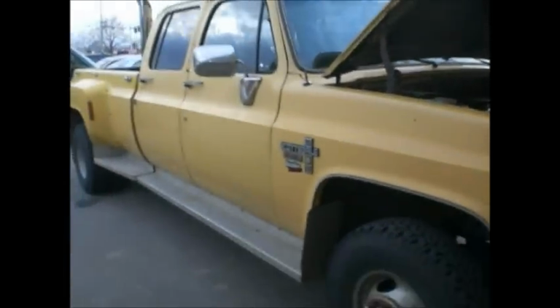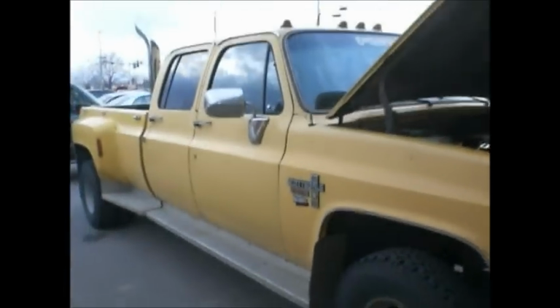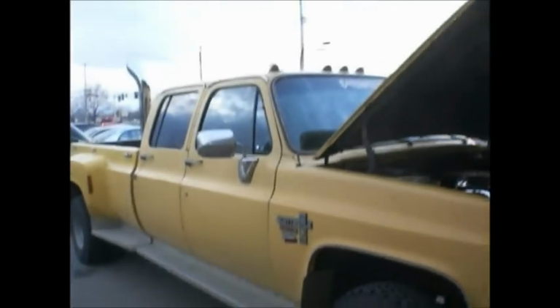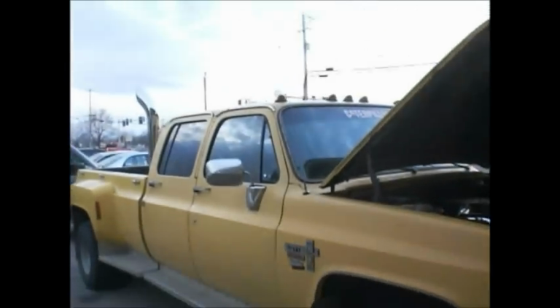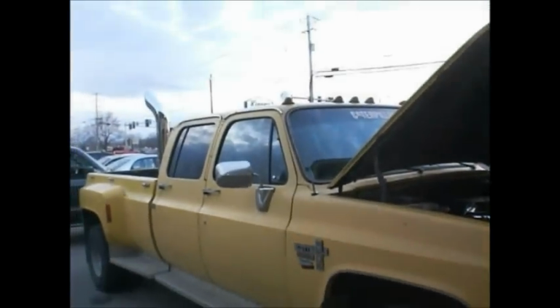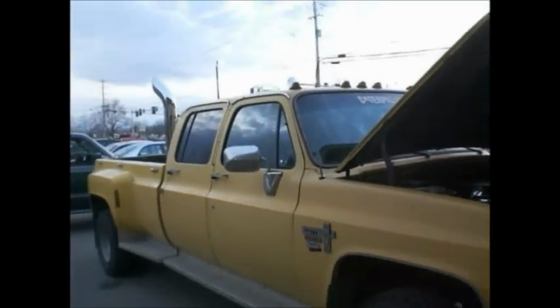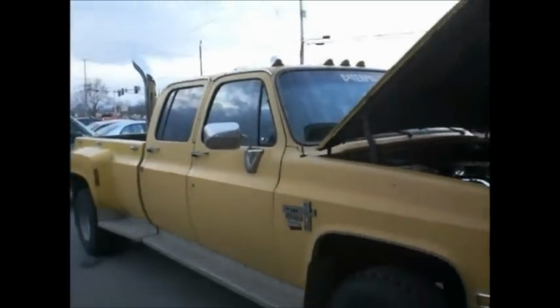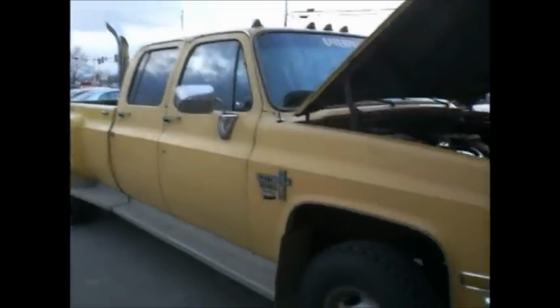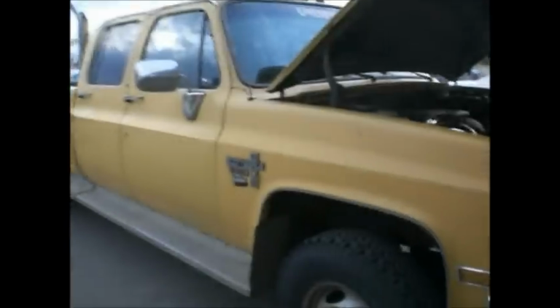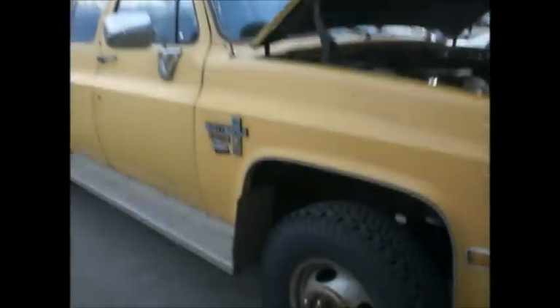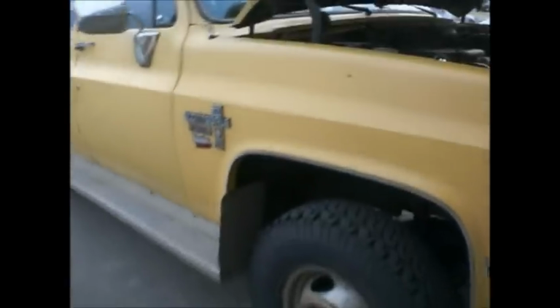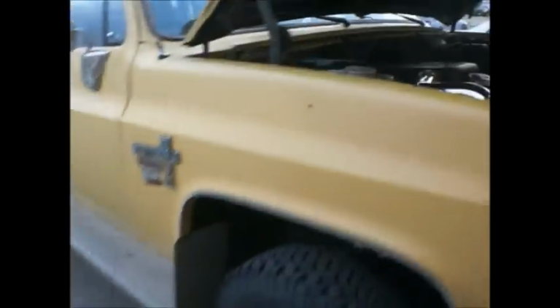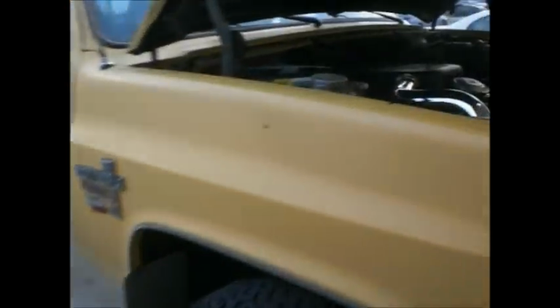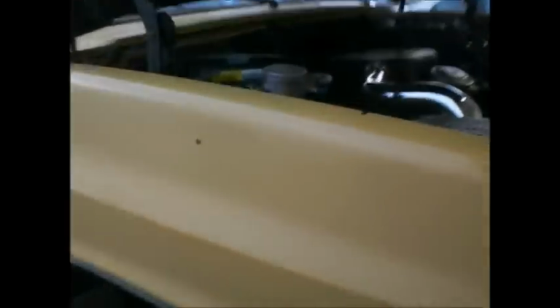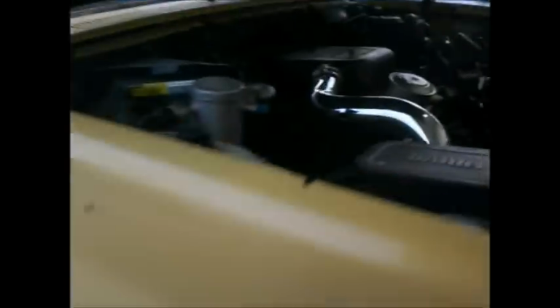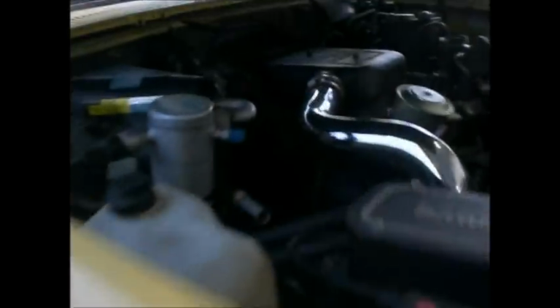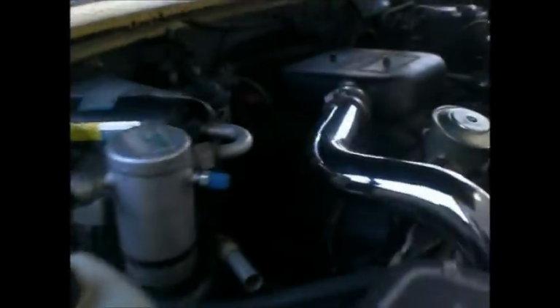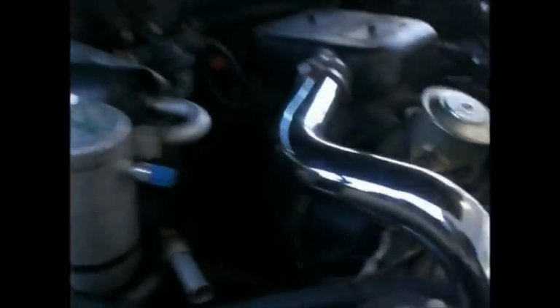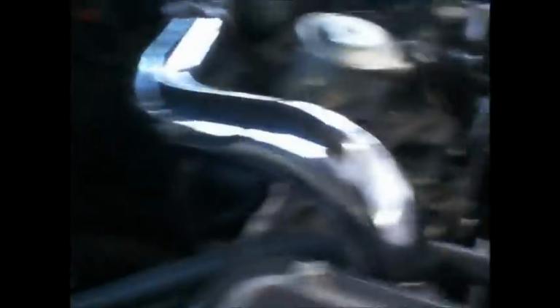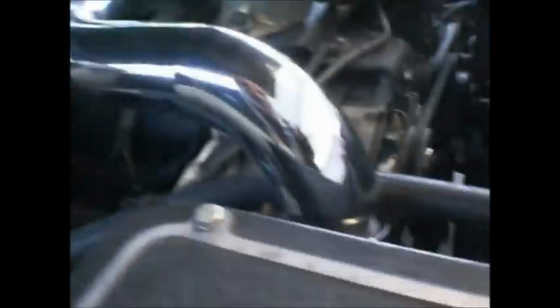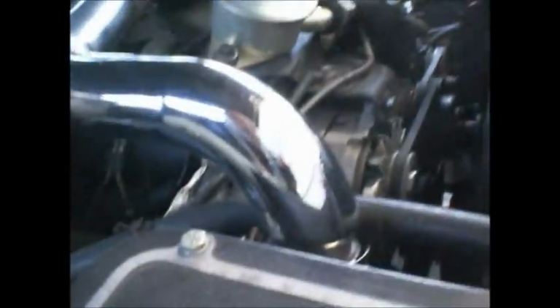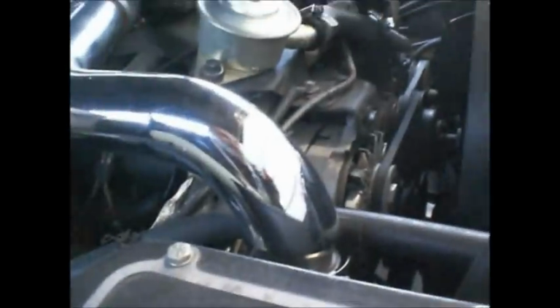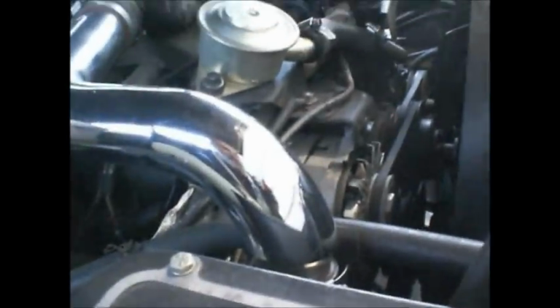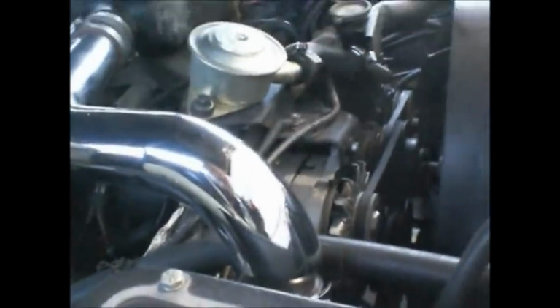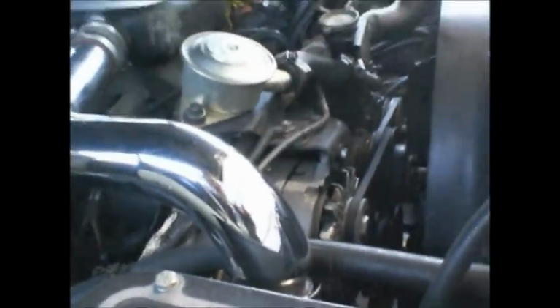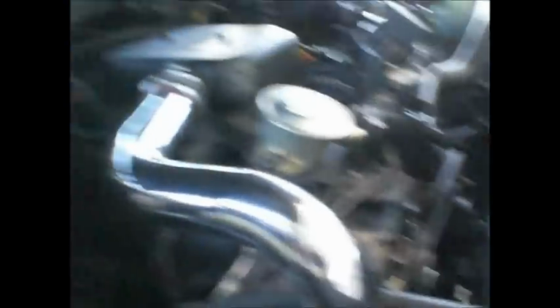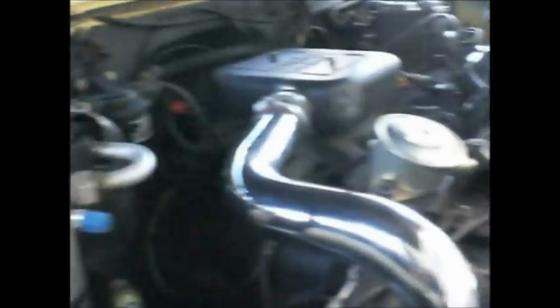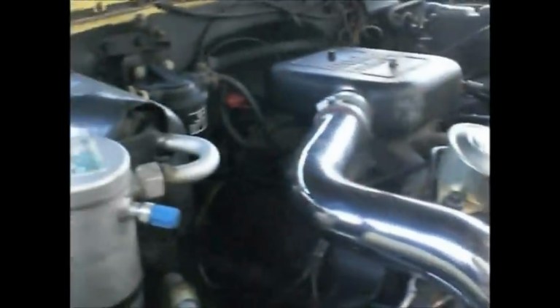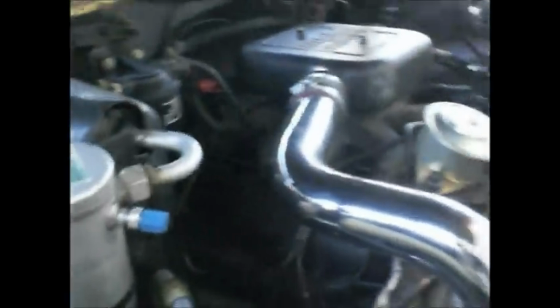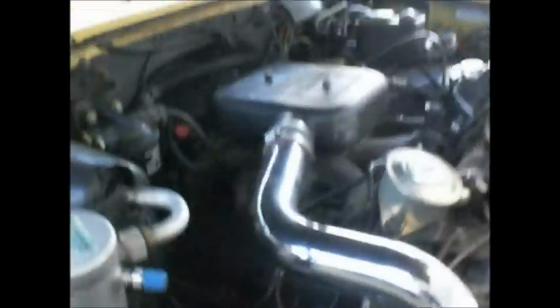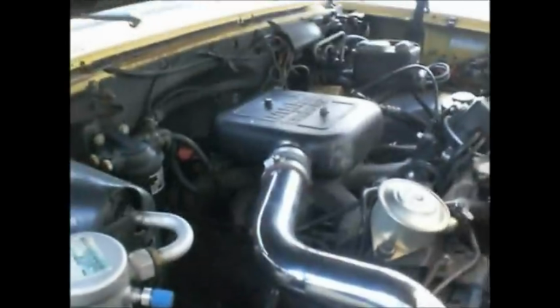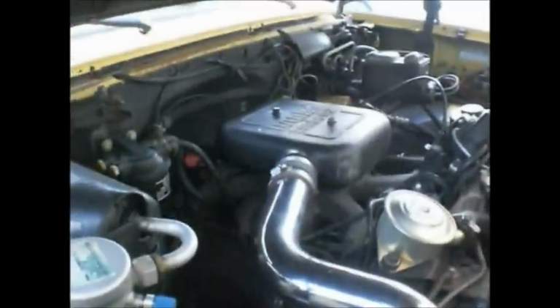Dana 60 crew cab, gotta love it — with stacks! Now we gotta get you to put some fluid film on it to stop it from rusting, because this rust is nasty. Beautiful though.